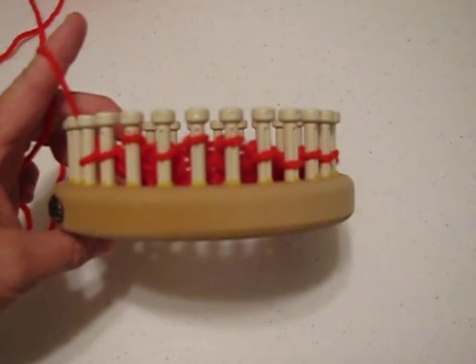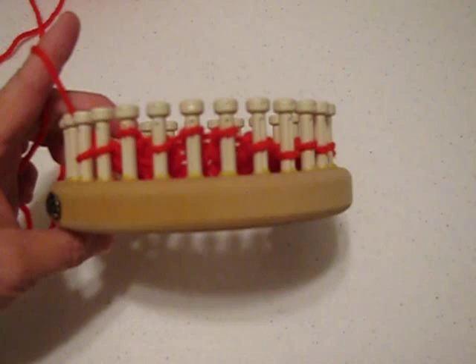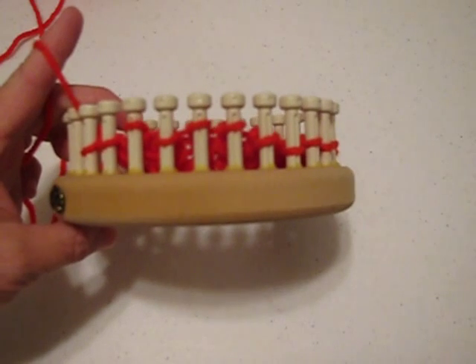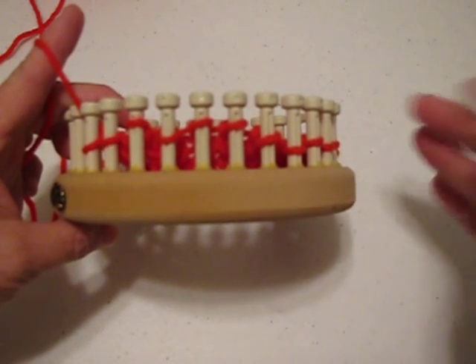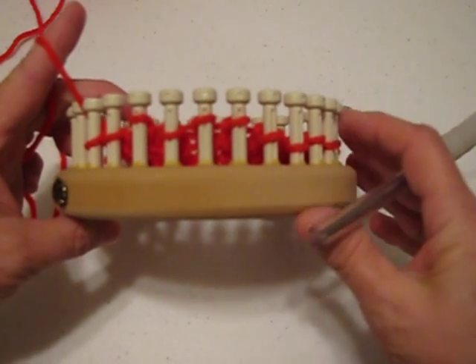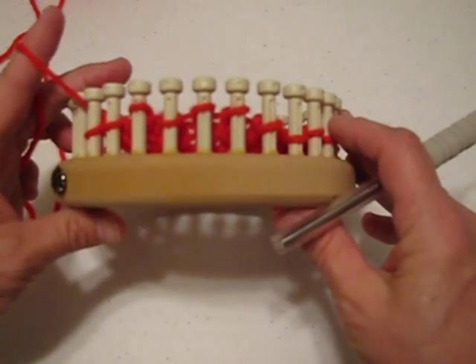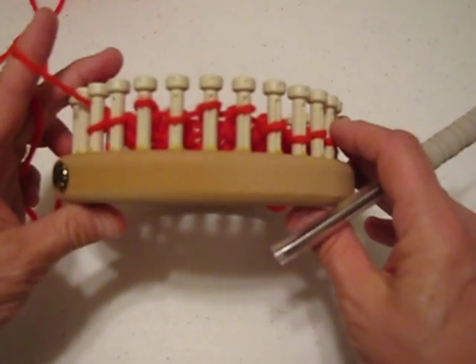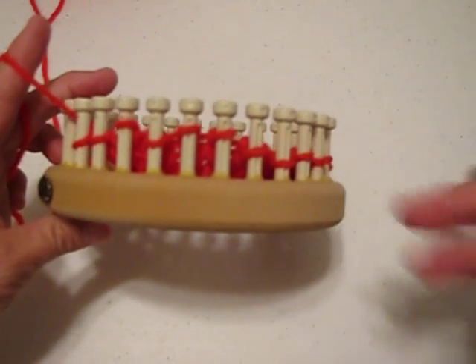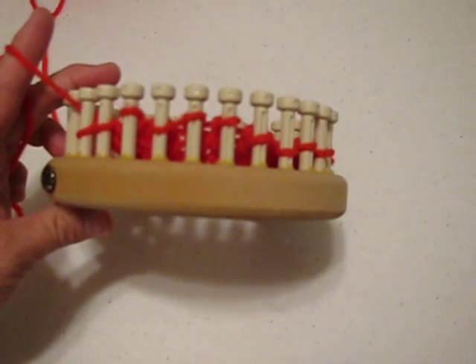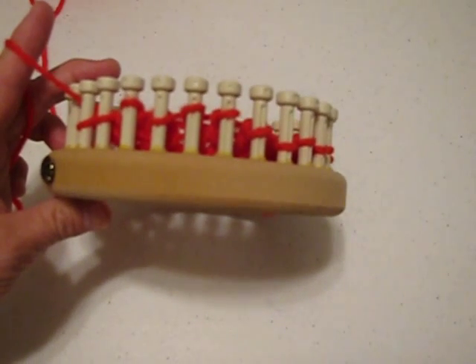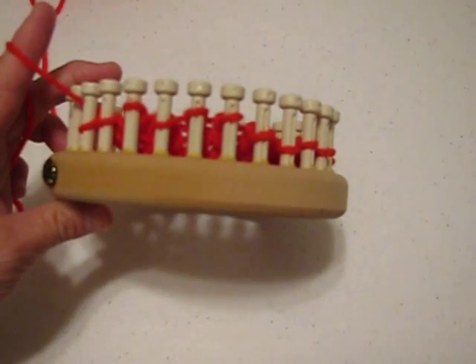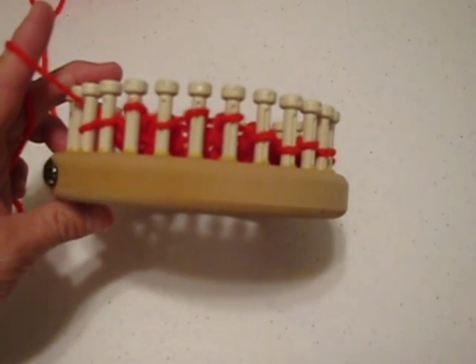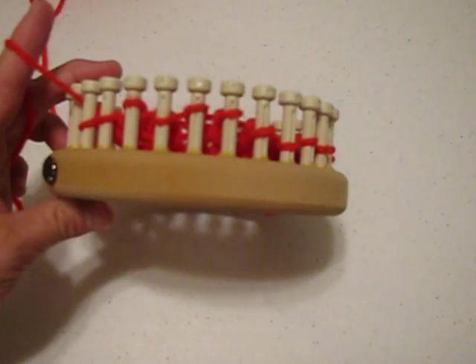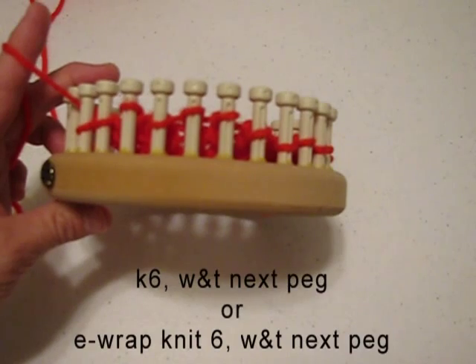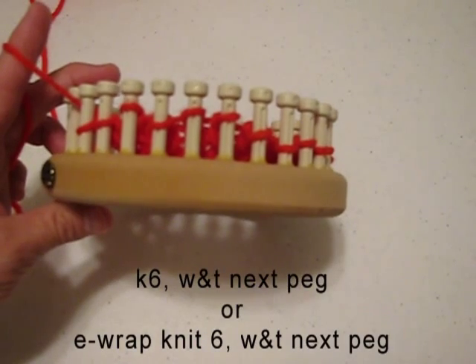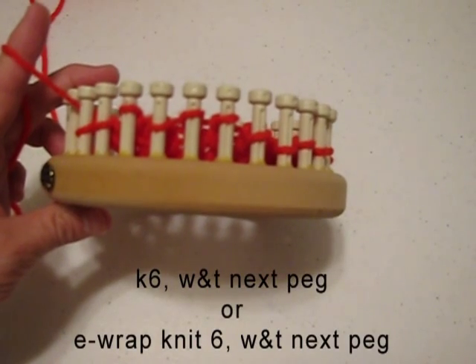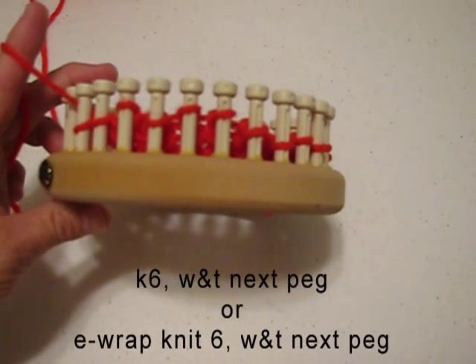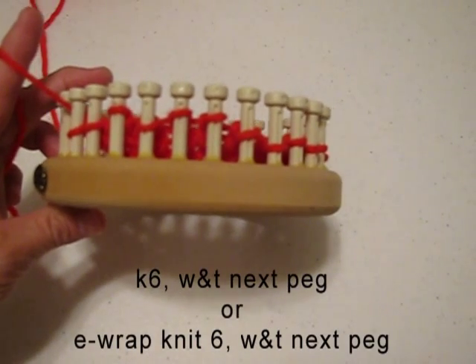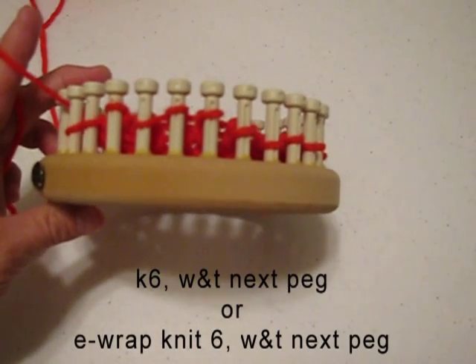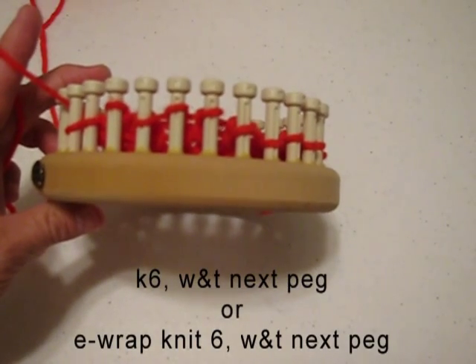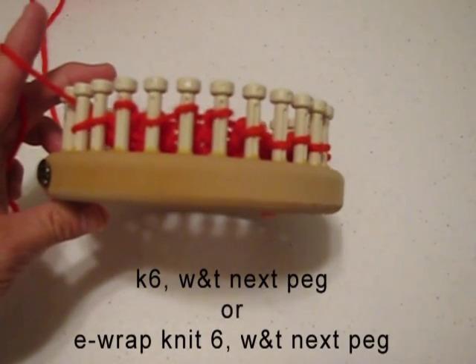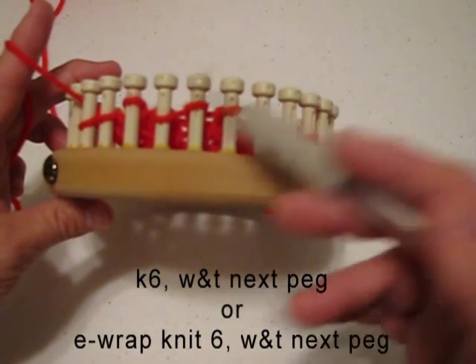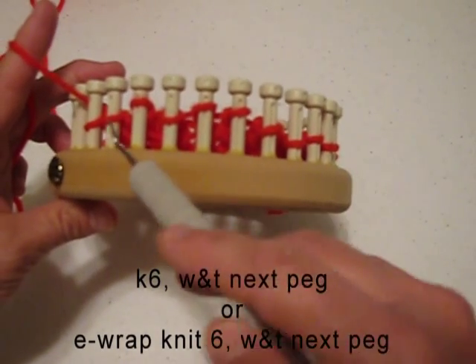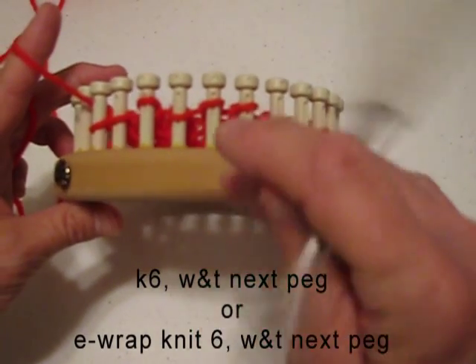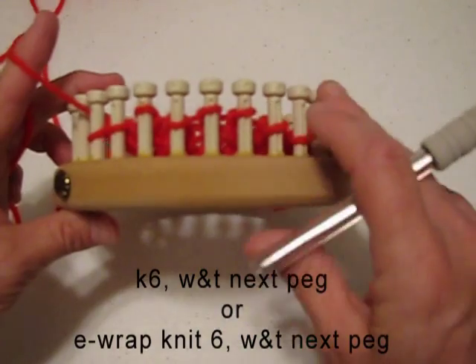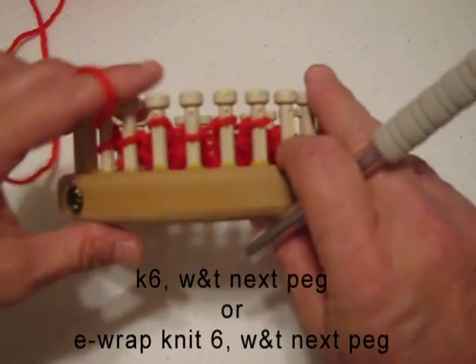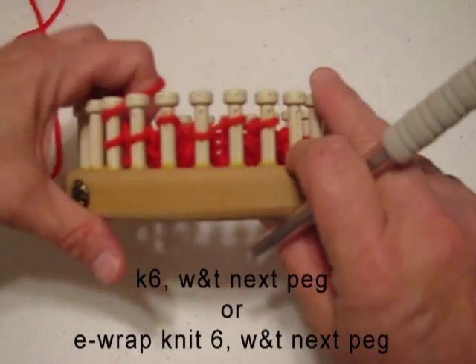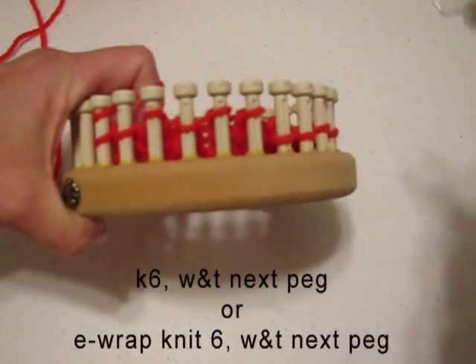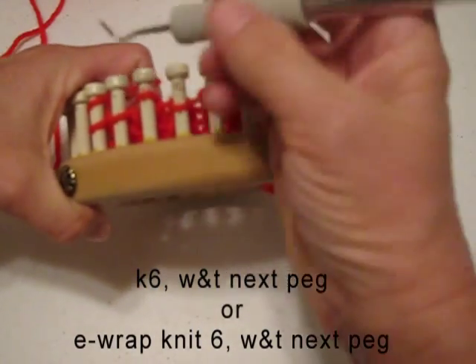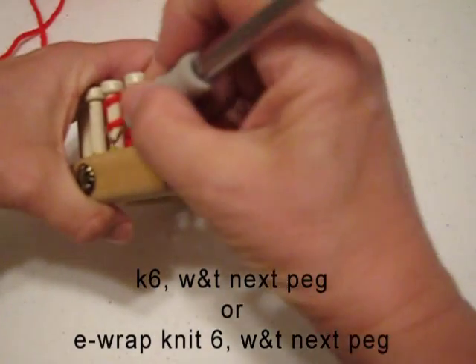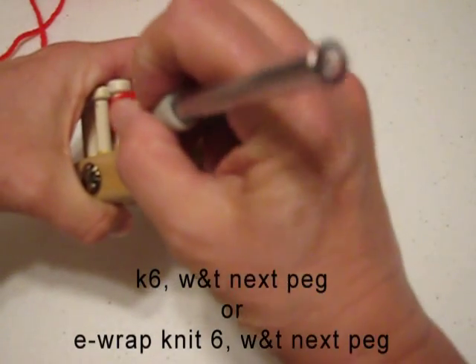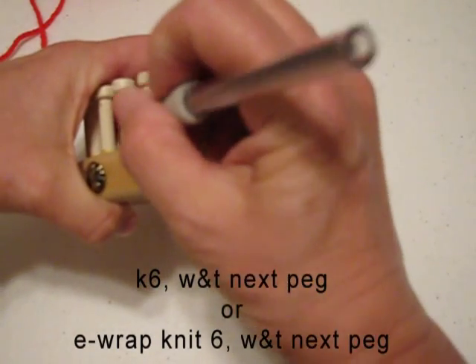An example of how to work short rows would be if you had an instruction that would say knit 6 pegs, wrap and turn the next. So what we'll do is knit 6 pegs.